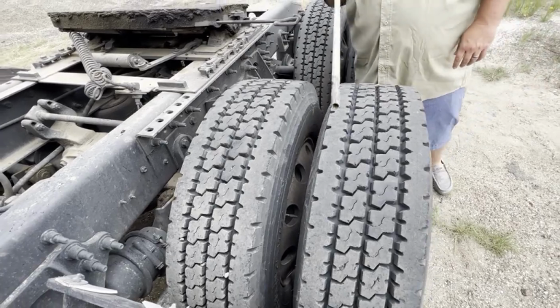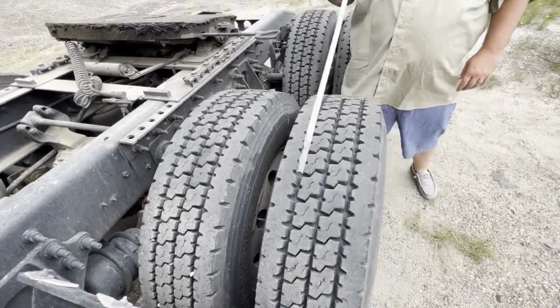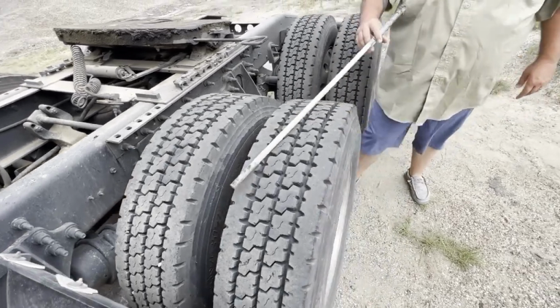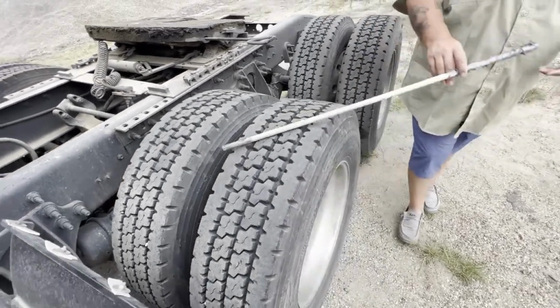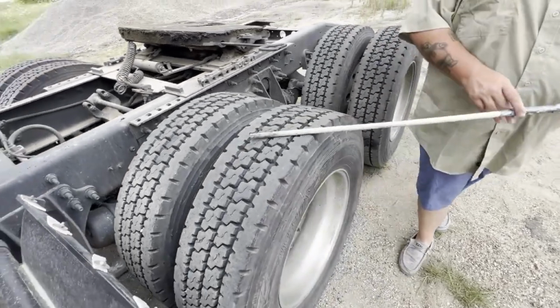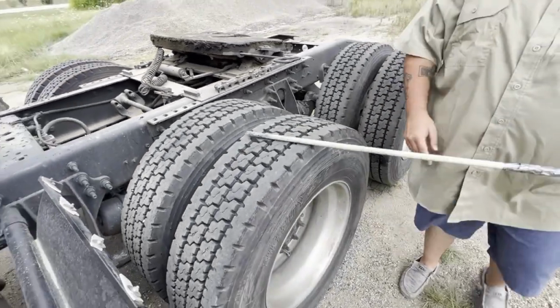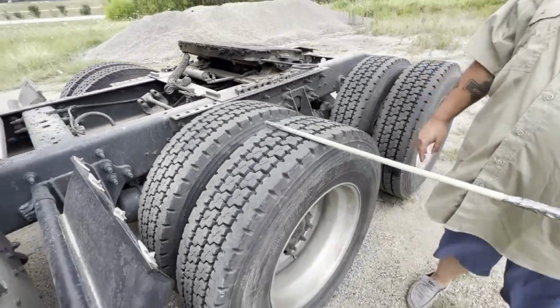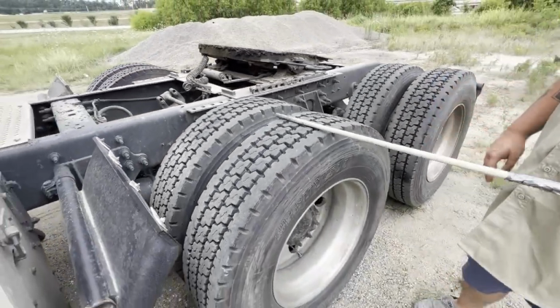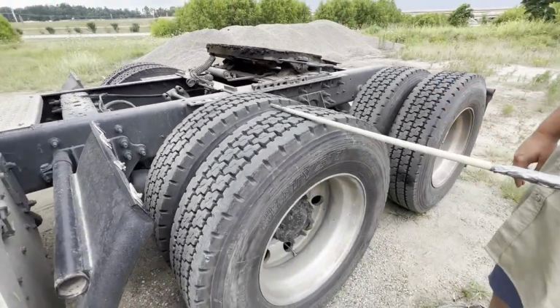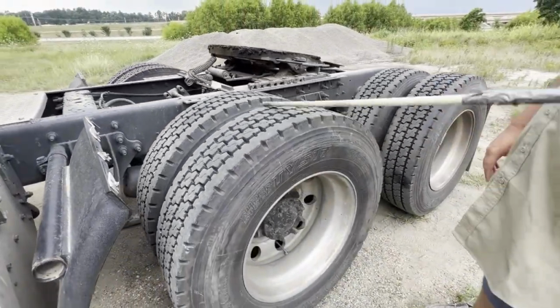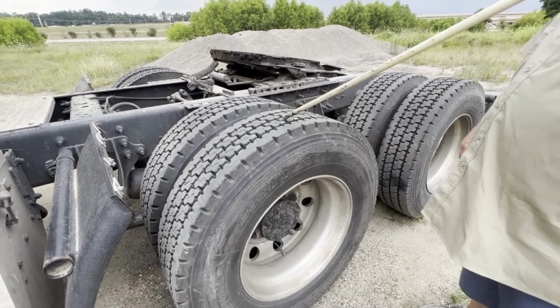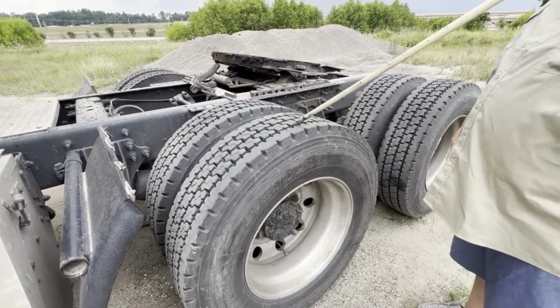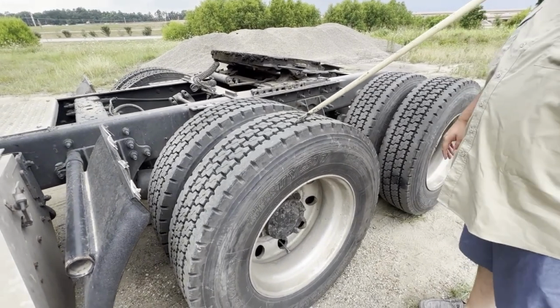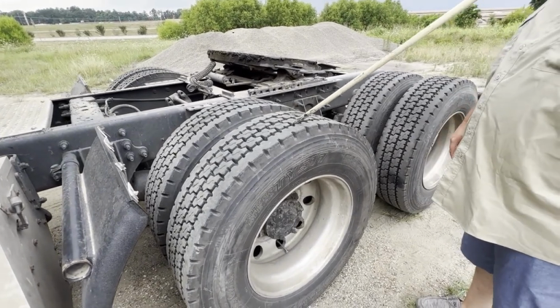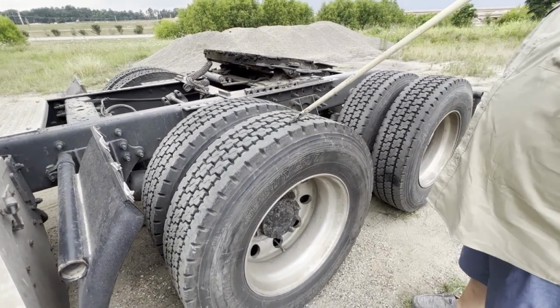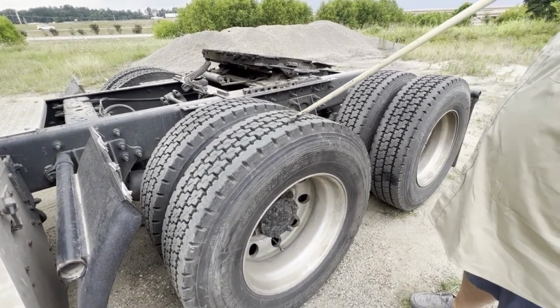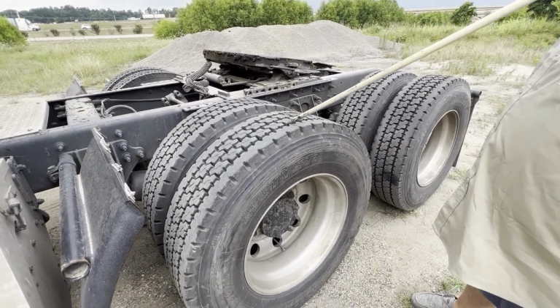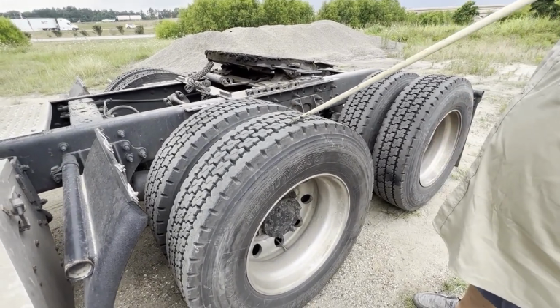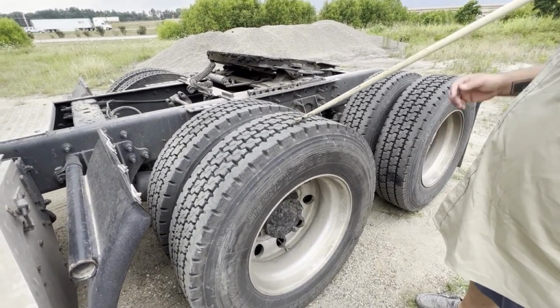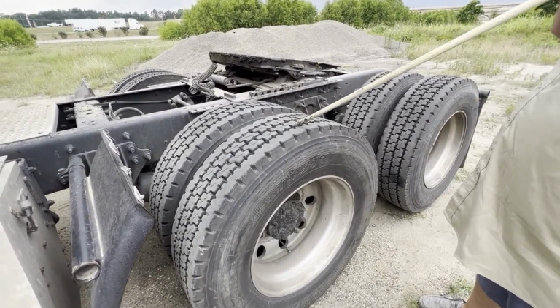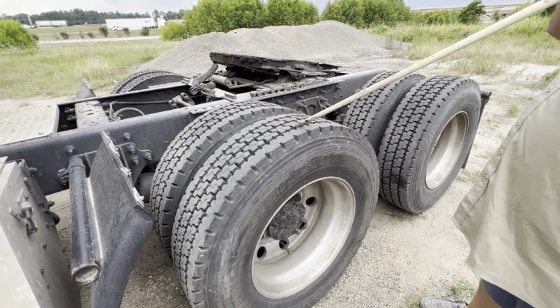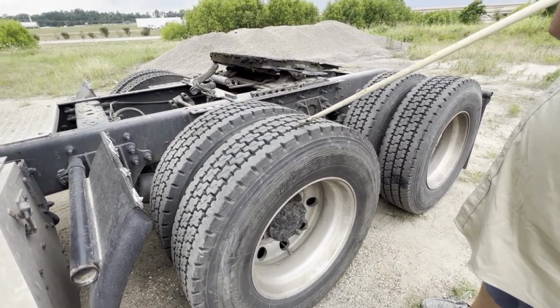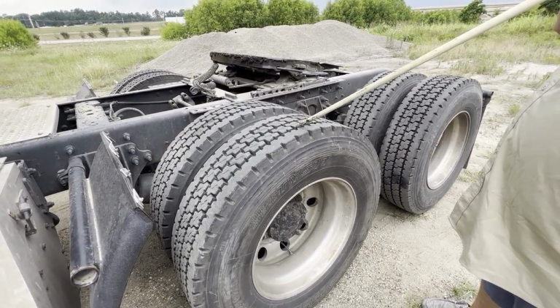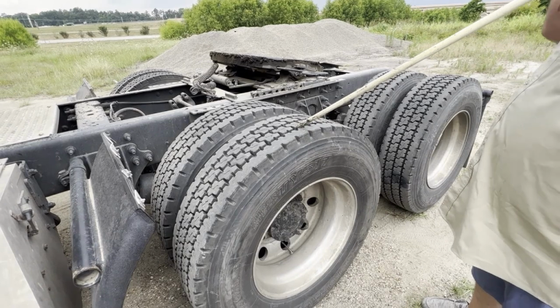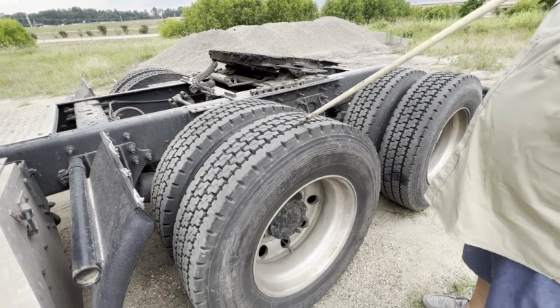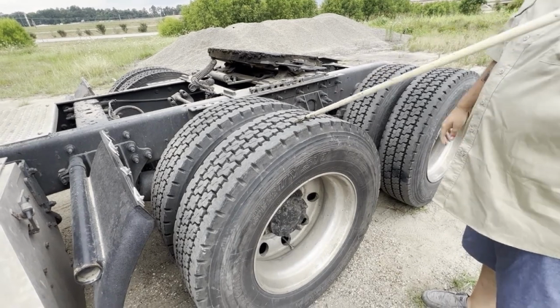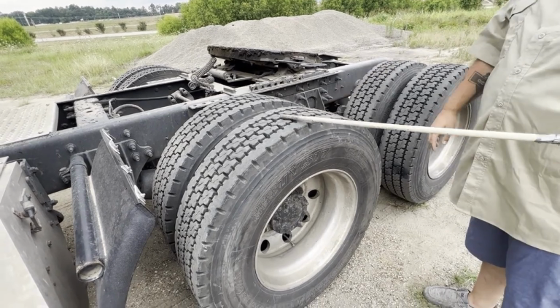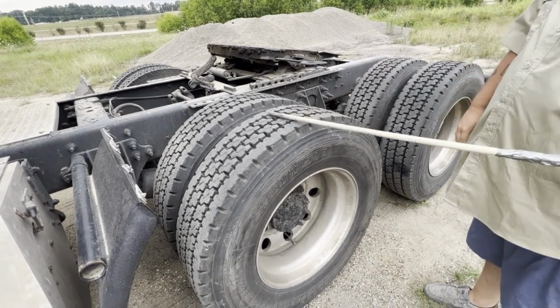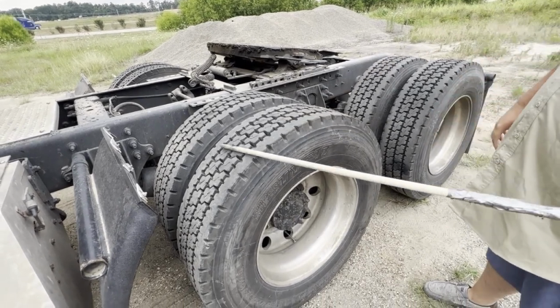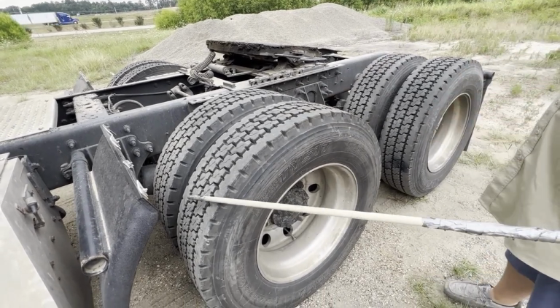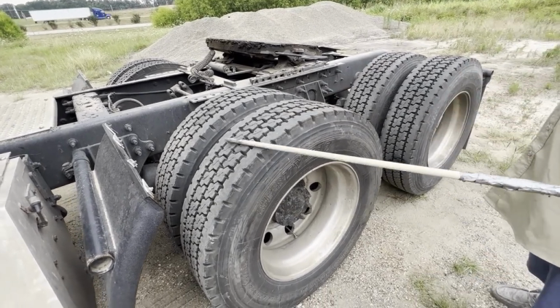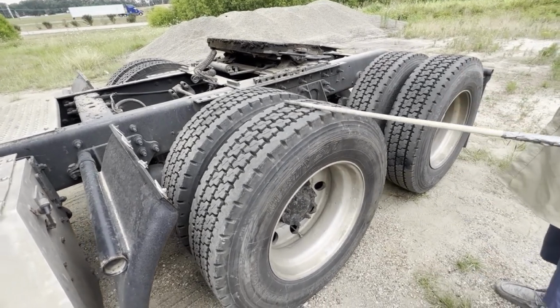My tire is wearing evenly. It has more than 2/32nds of tread depth, and the way I would check that would be with a tire tread depth gauge. The tire also has no abrasions, bulges, cuts, or chunking.